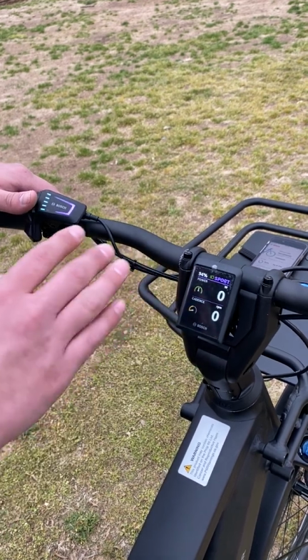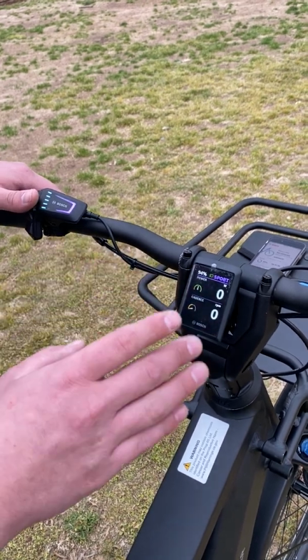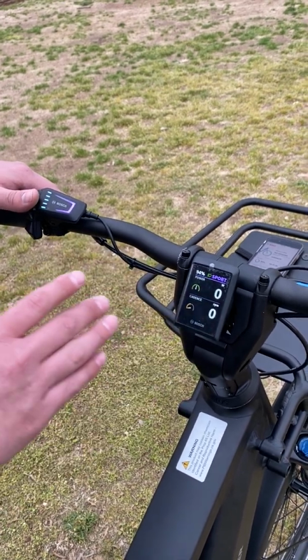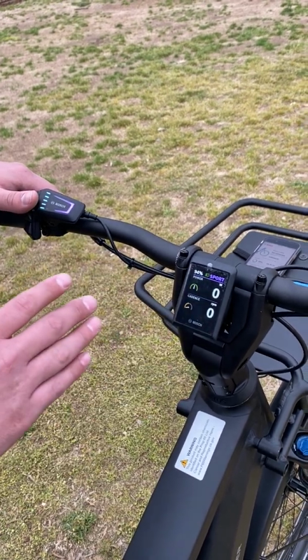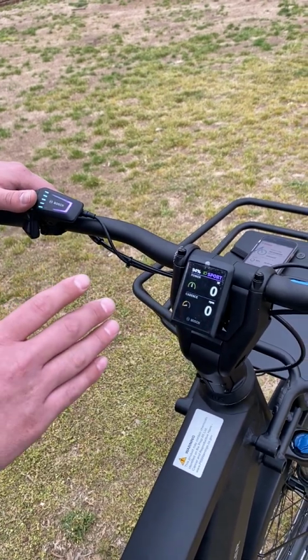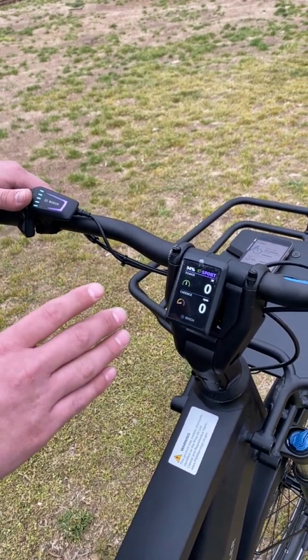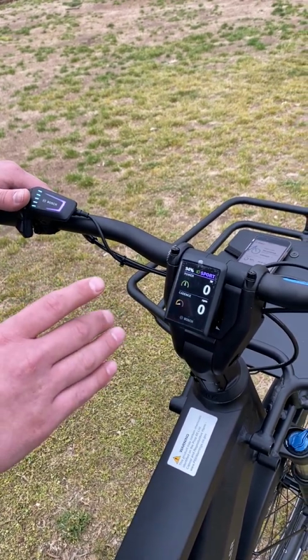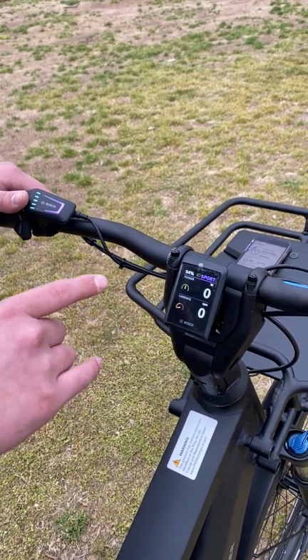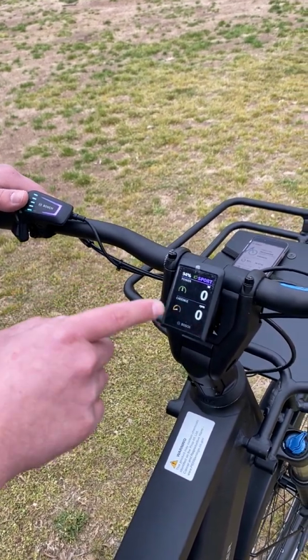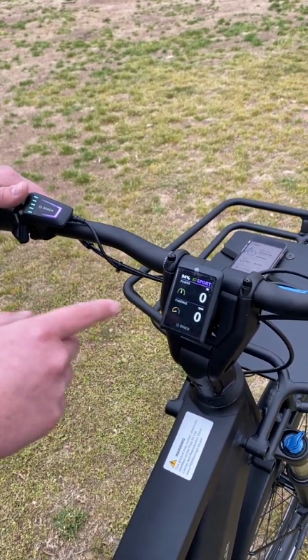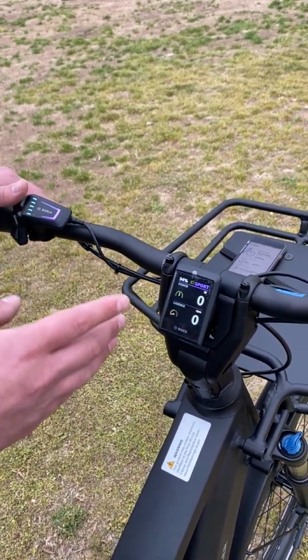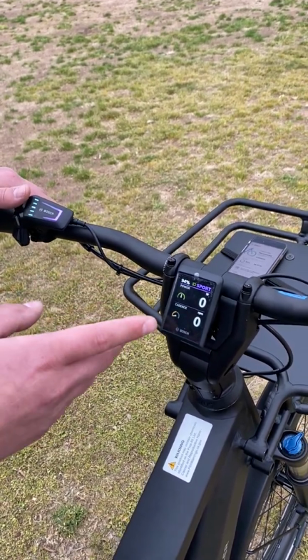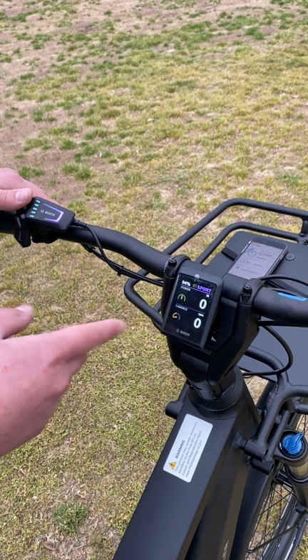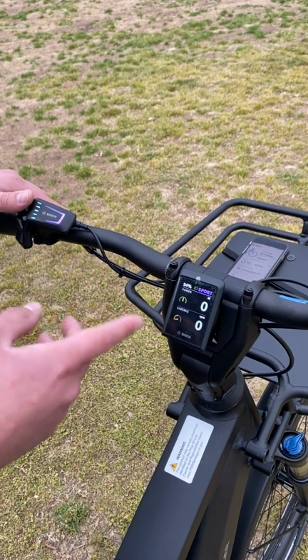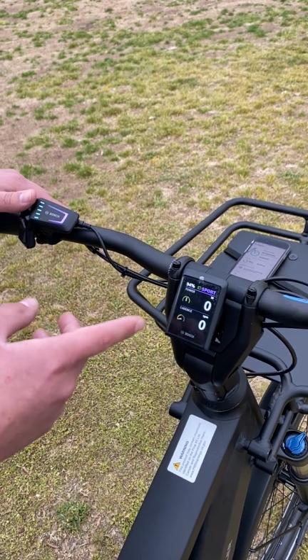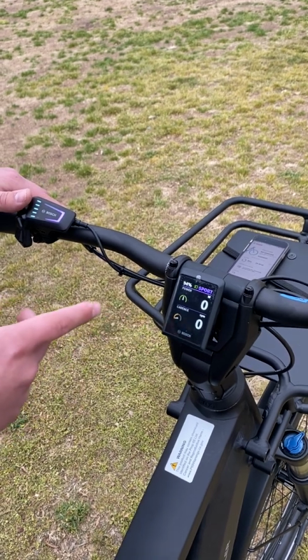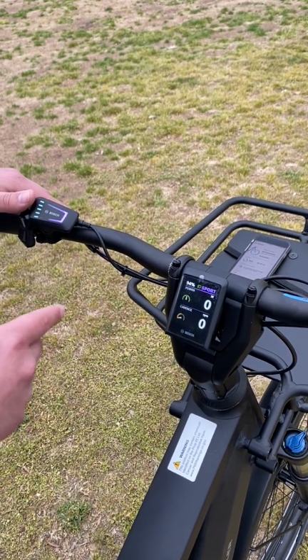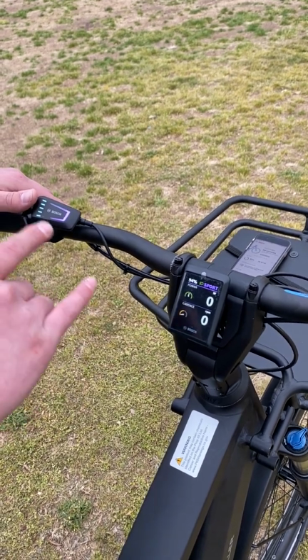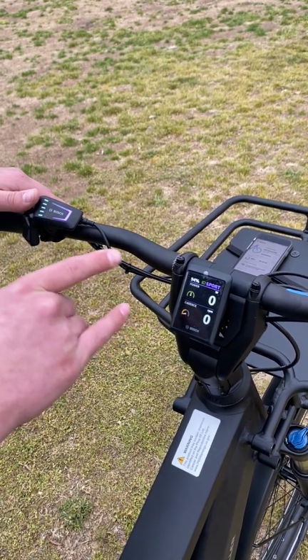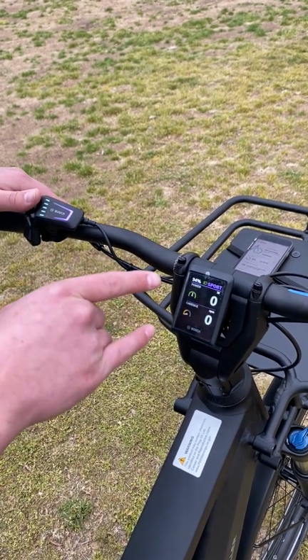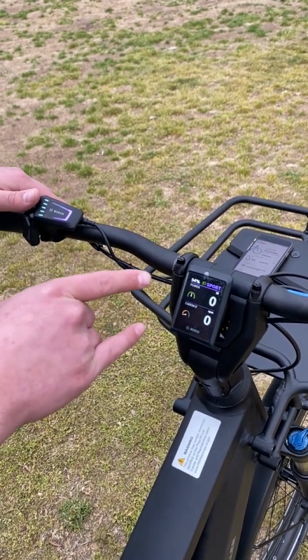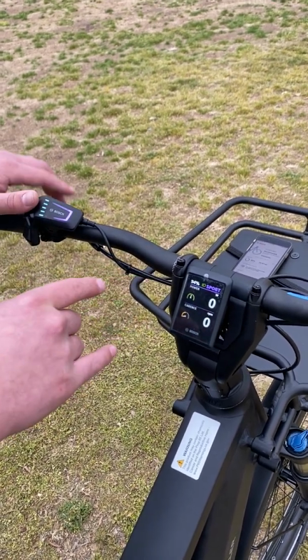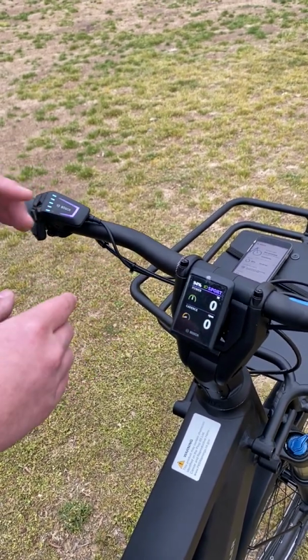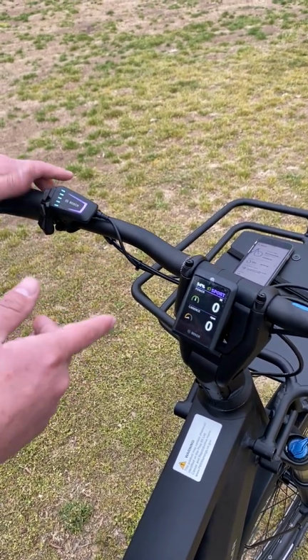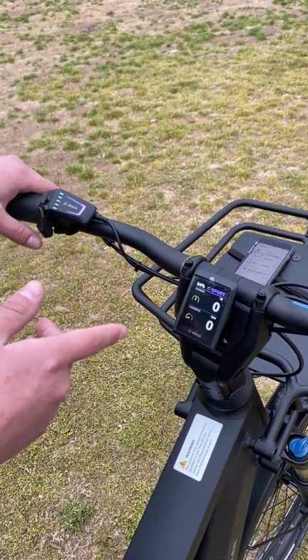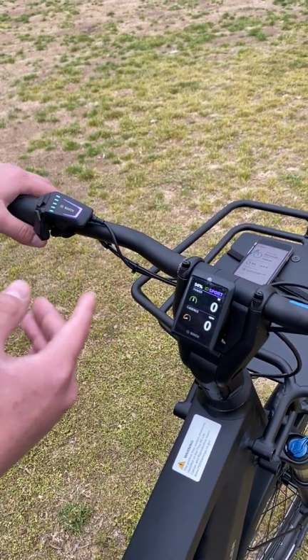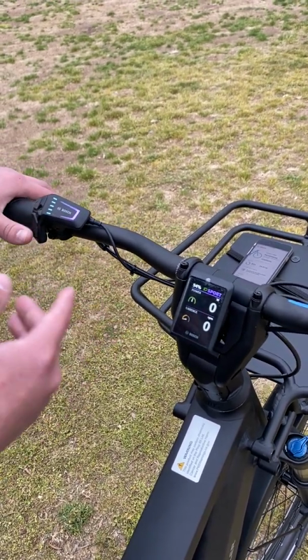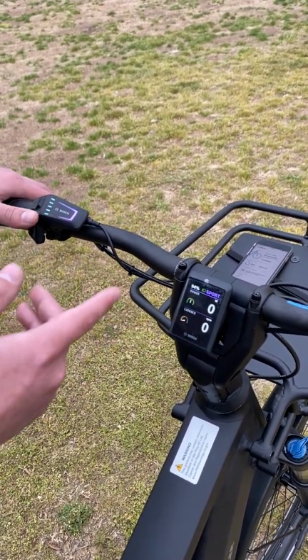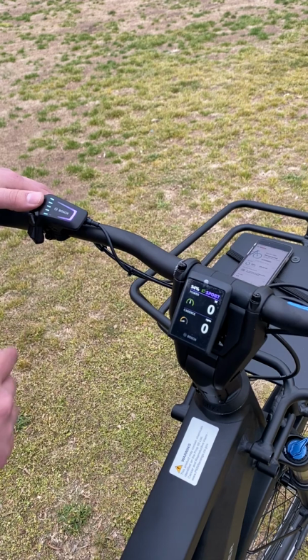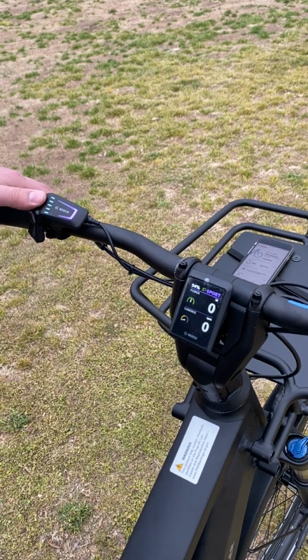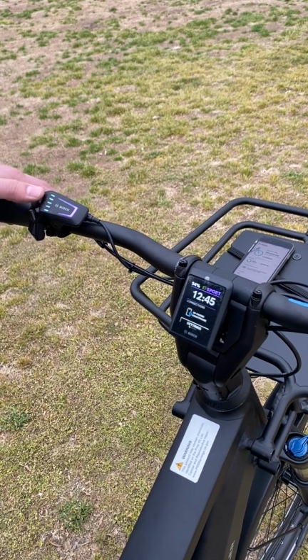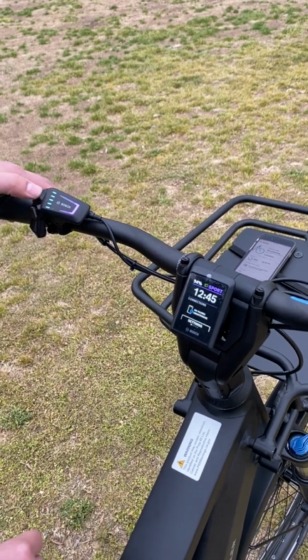Previously on the other Bosch displays, this information was given to you, but not as a numerical value. I really like this for how it dynamically operates and changes based on how you're riding.